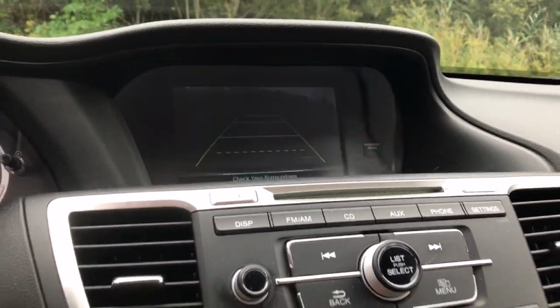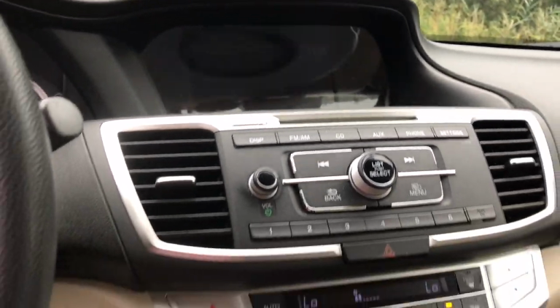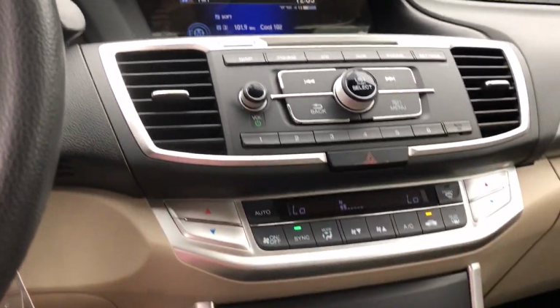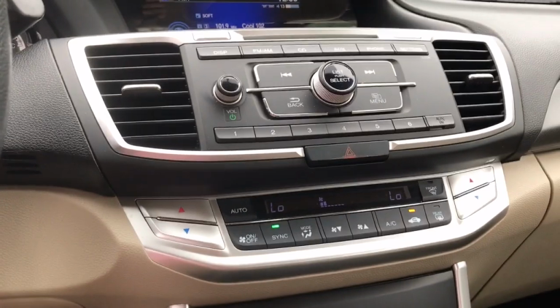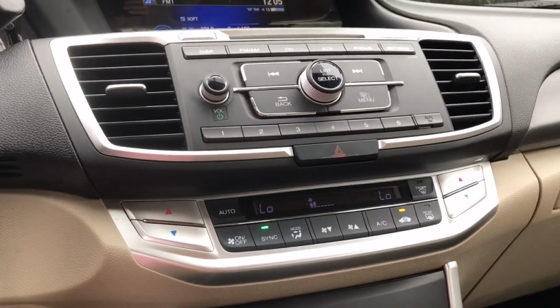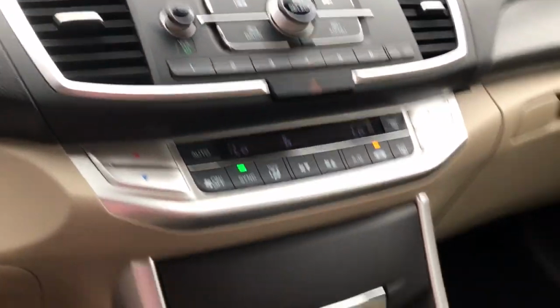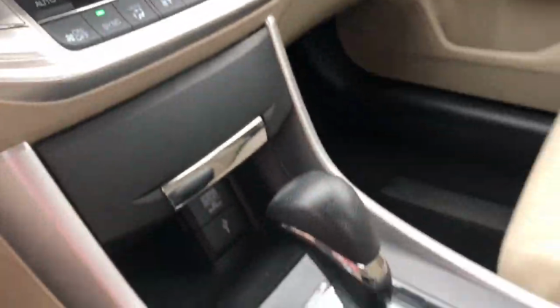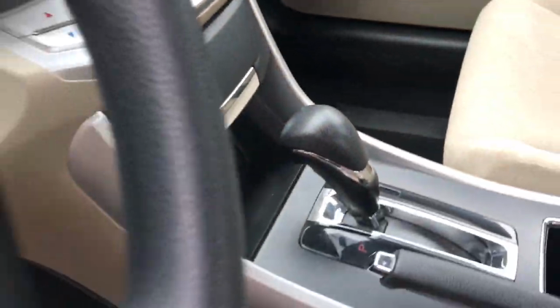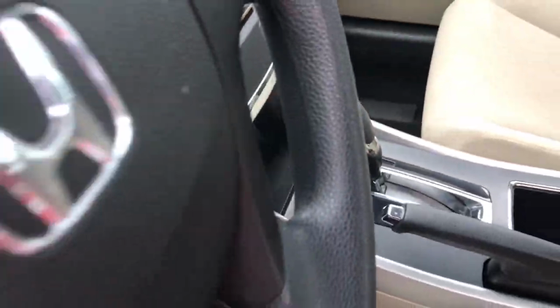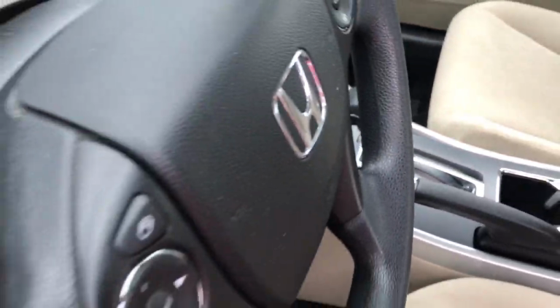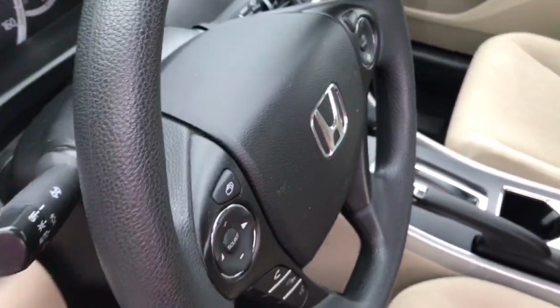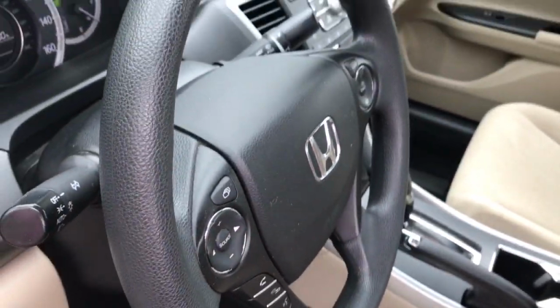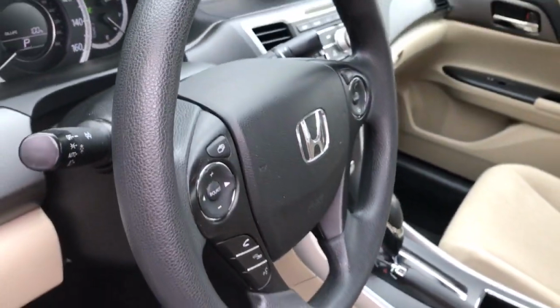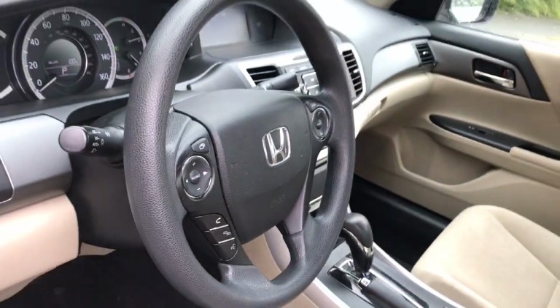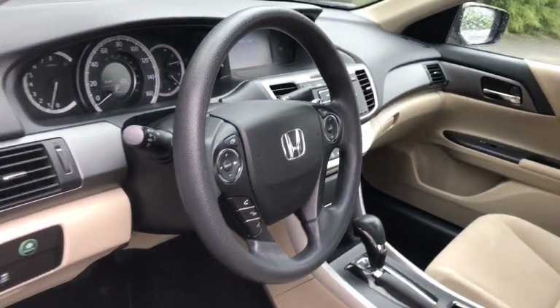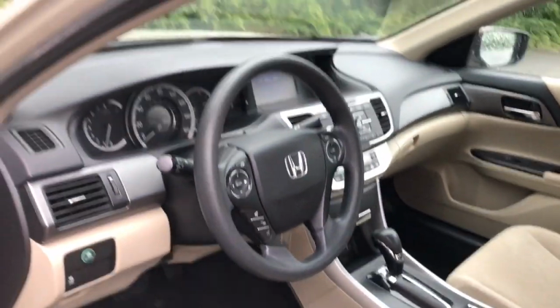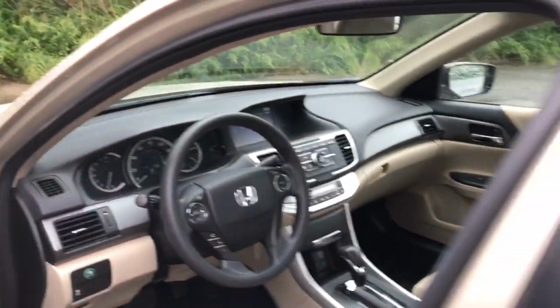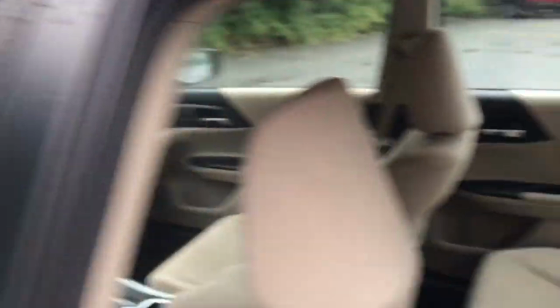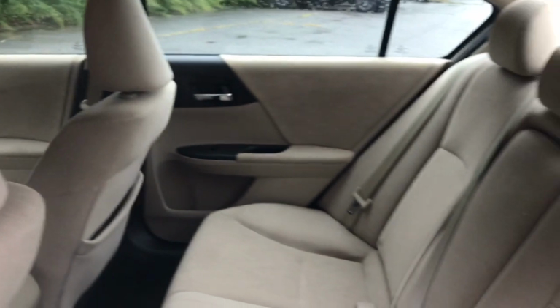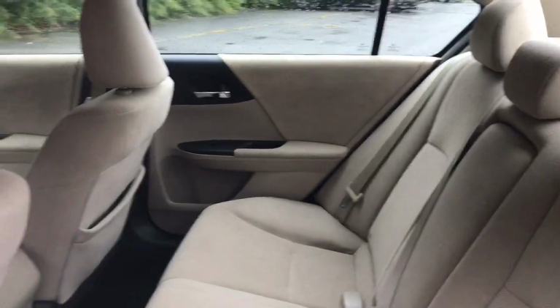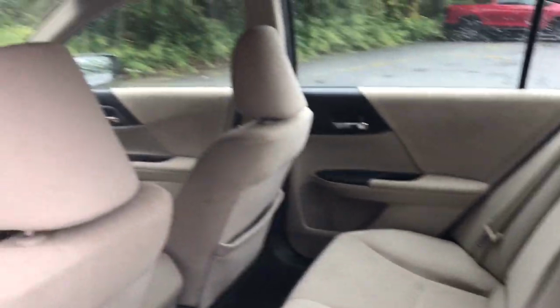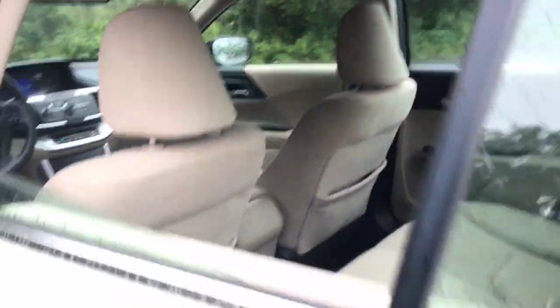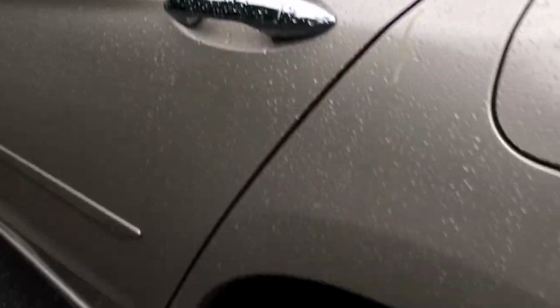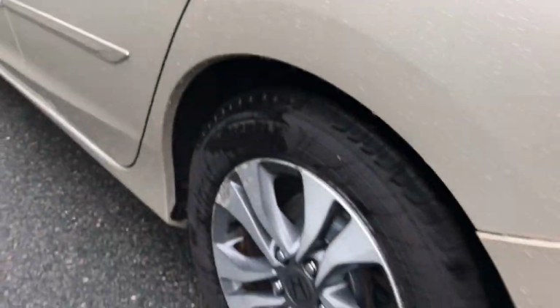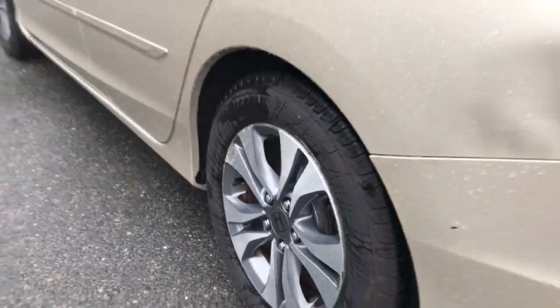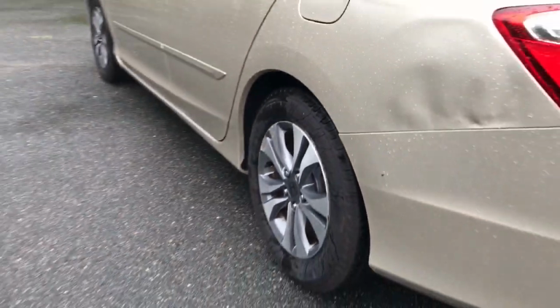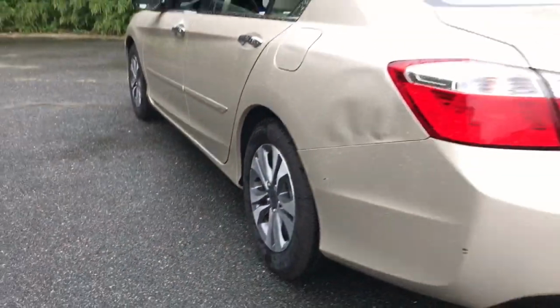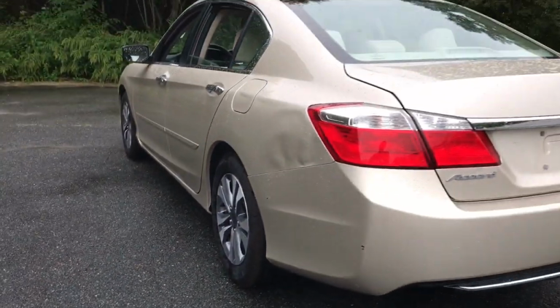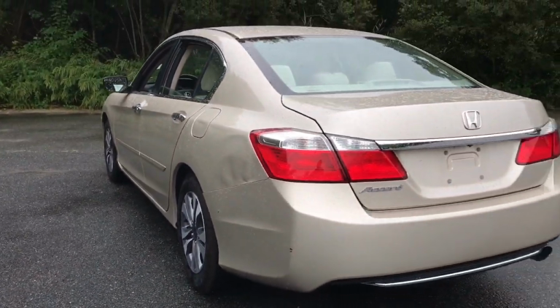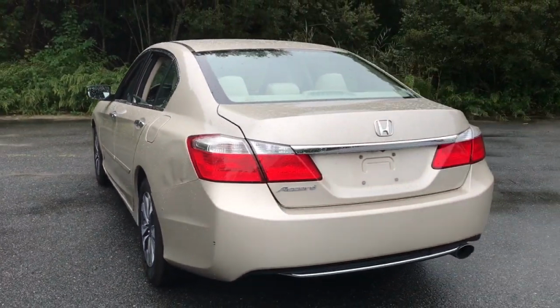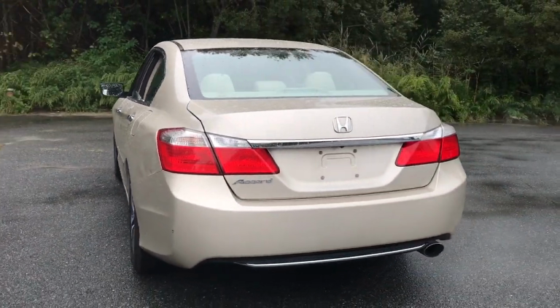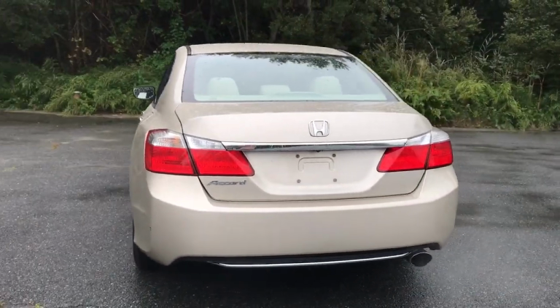These are just some of the great options this vehicle comes with: keyless entry, four-cylinder engine, backup camera, iPod and MP3 input, and electronic stability control.